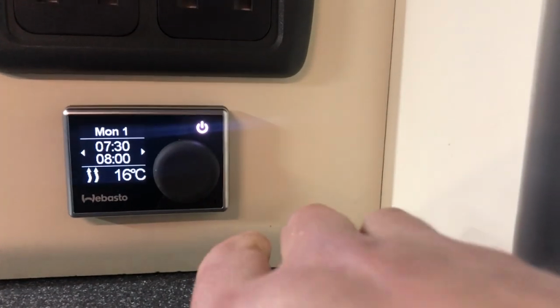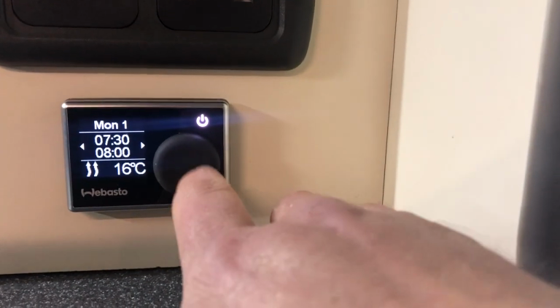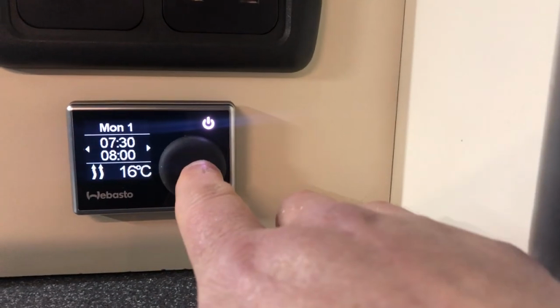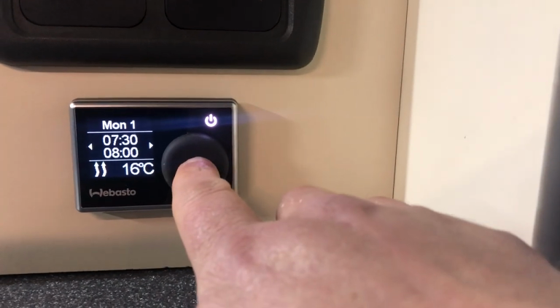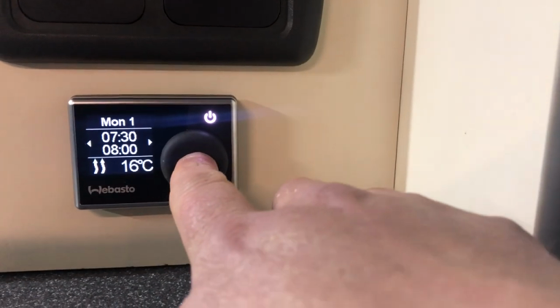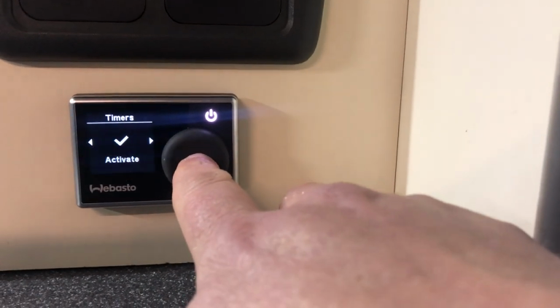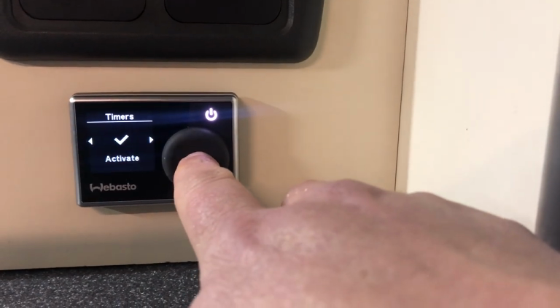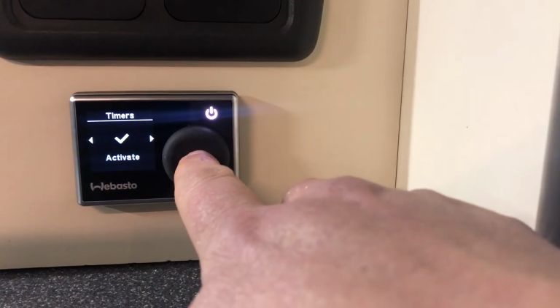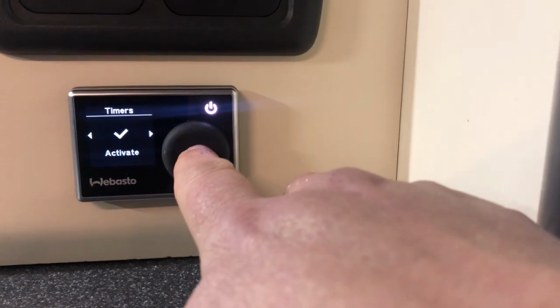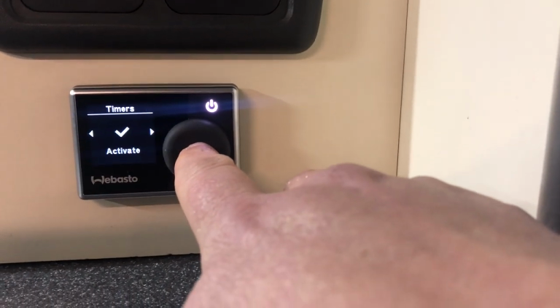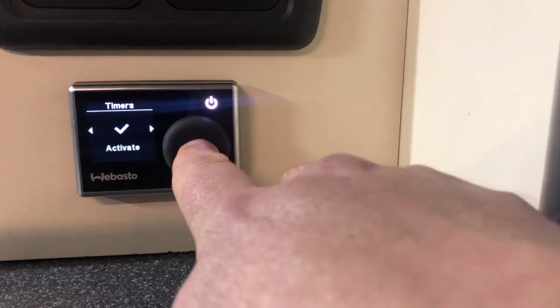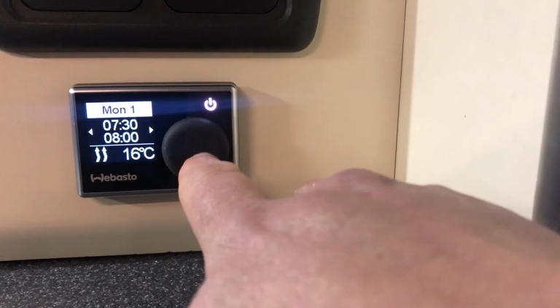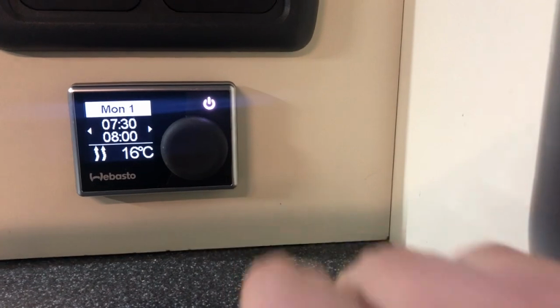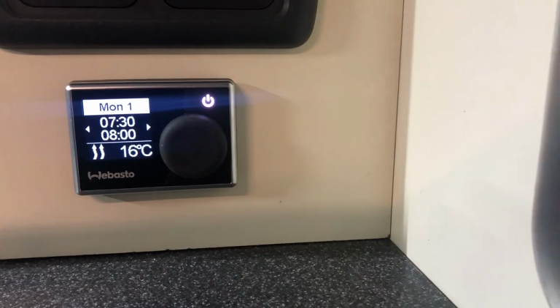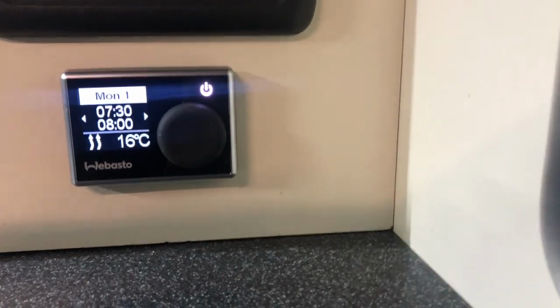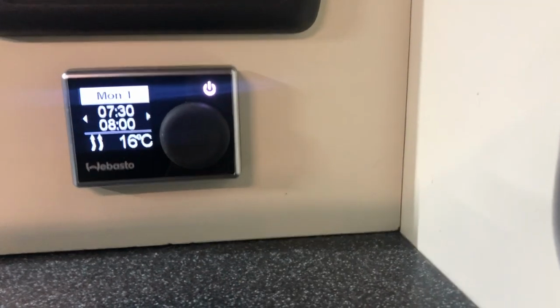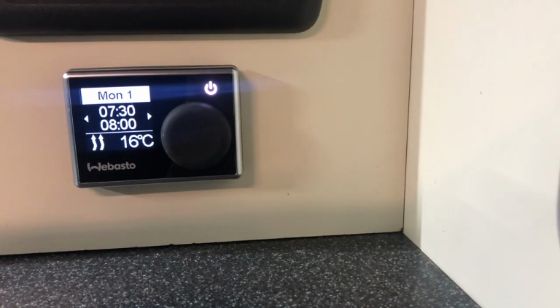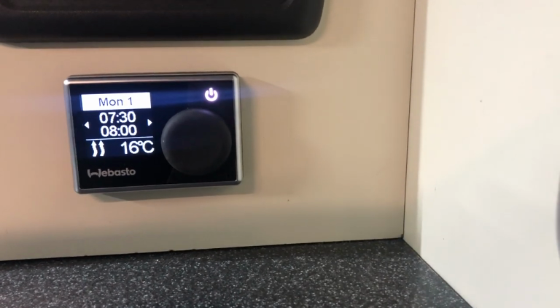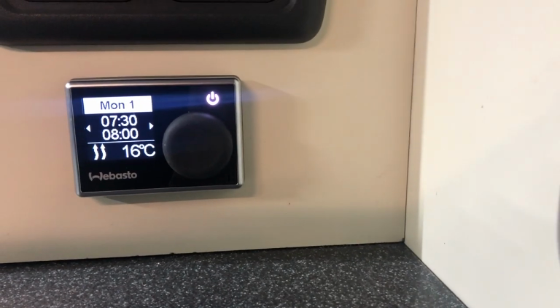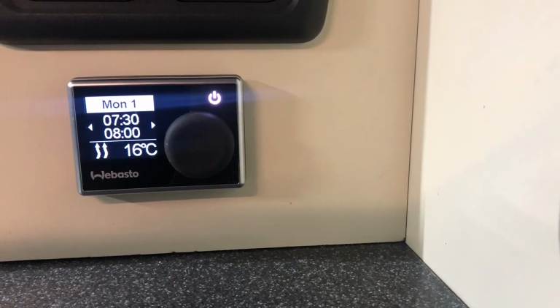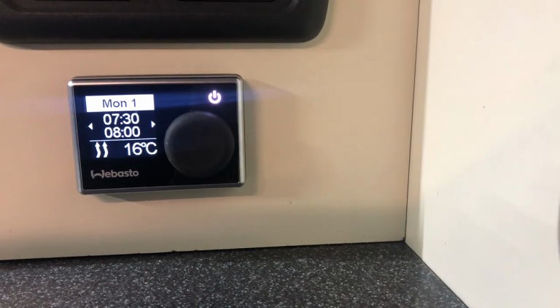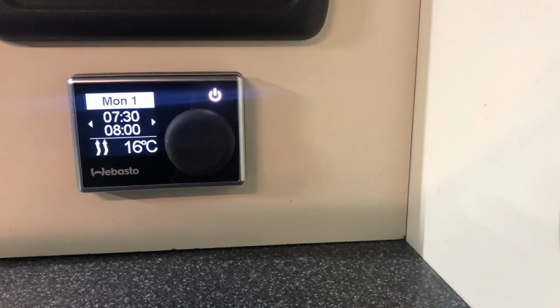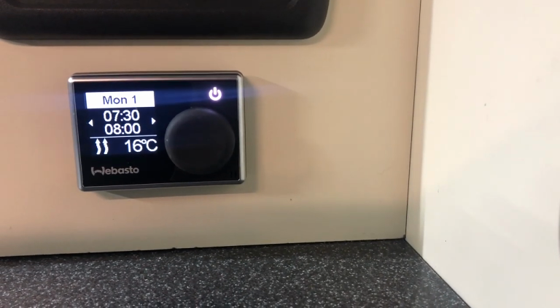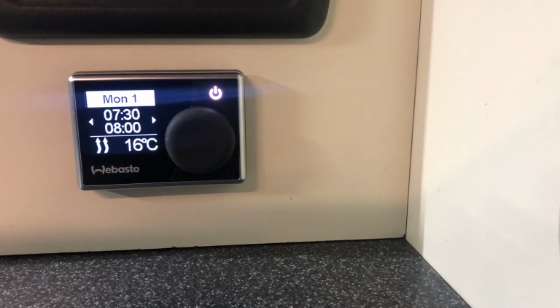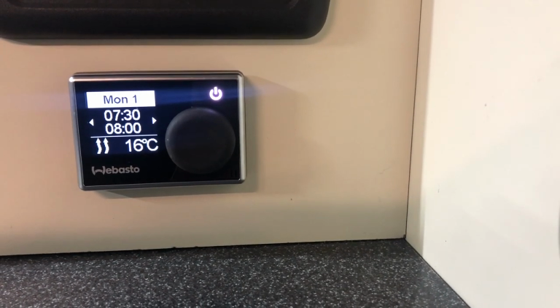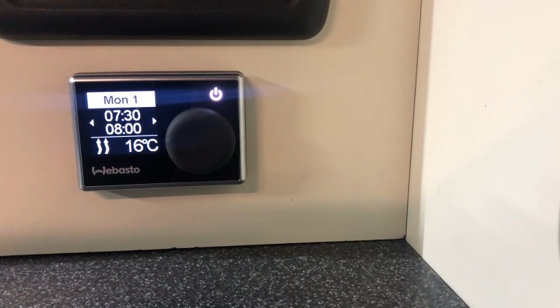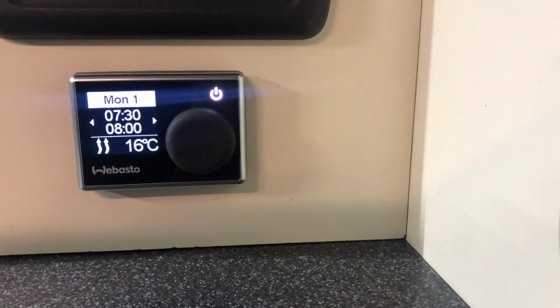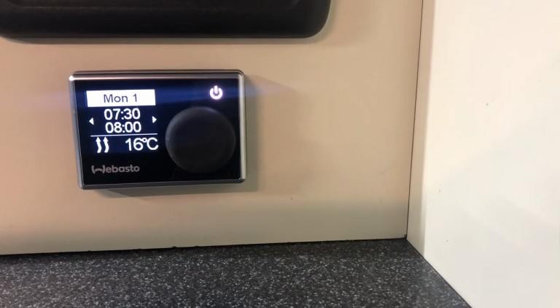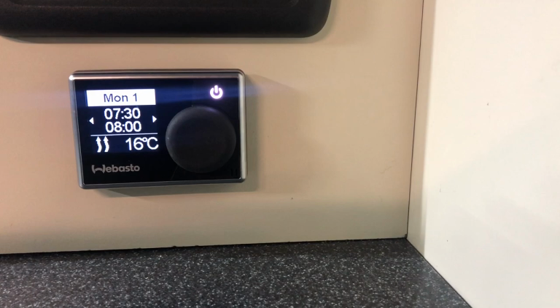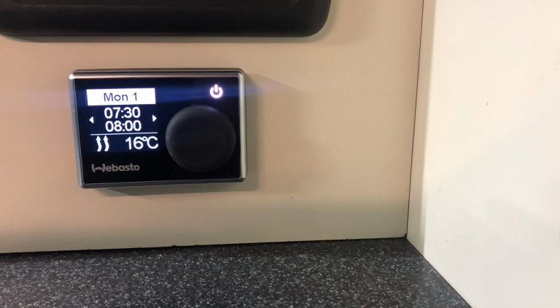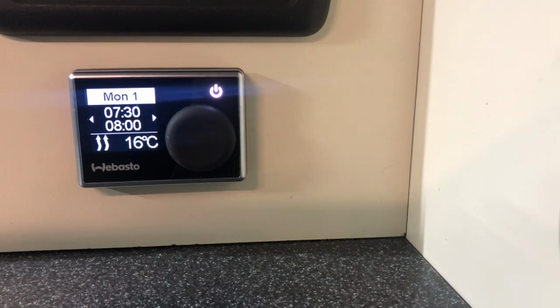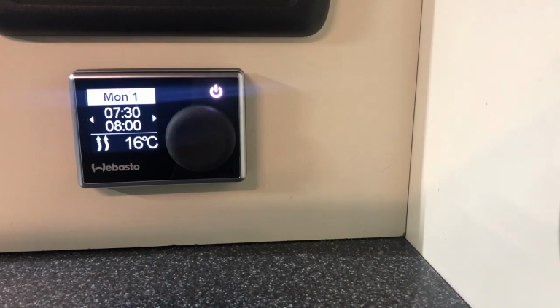If you want that to be activated, press it again — it asks you to activate. Press it again, and you can see now the MON 1 at the top has gone into black writing with a white background. That is now set.